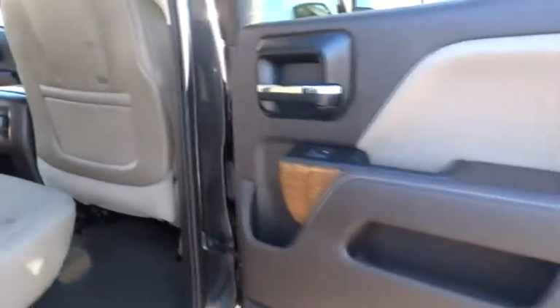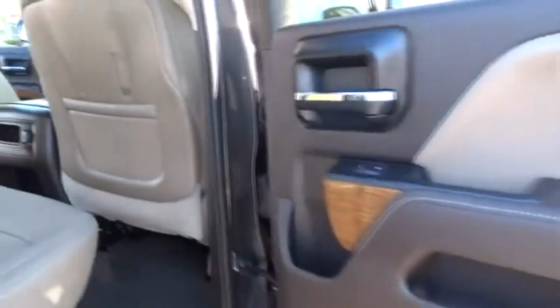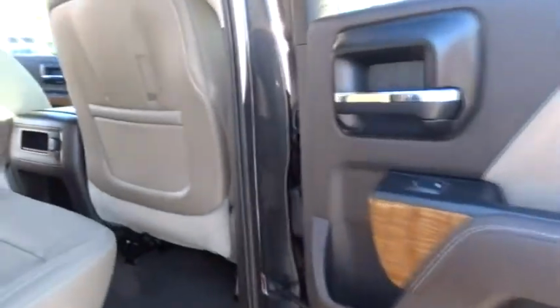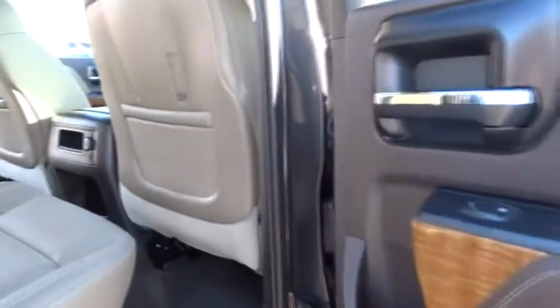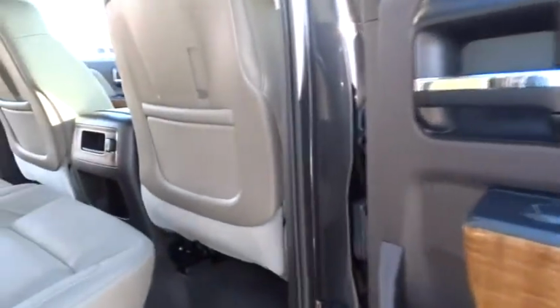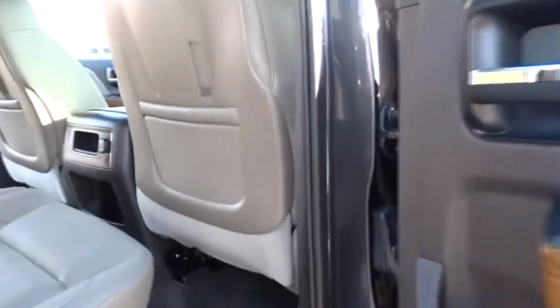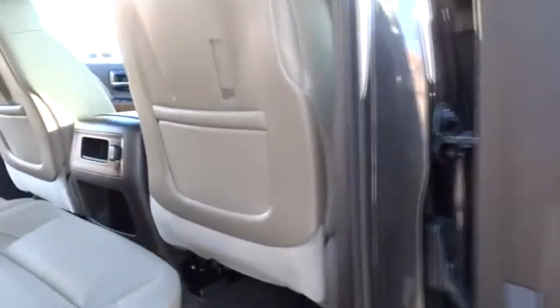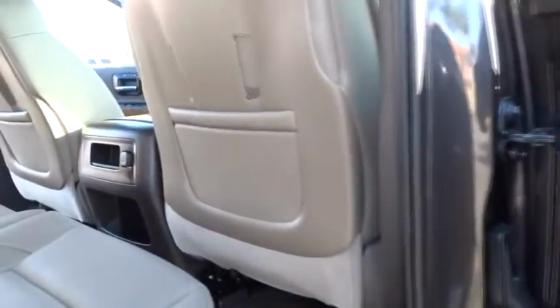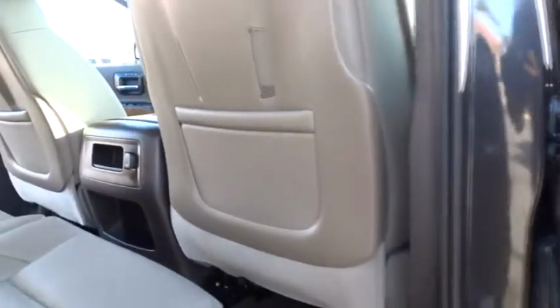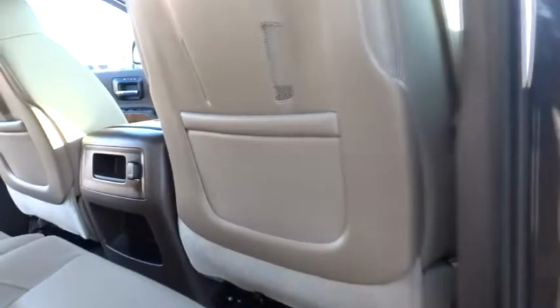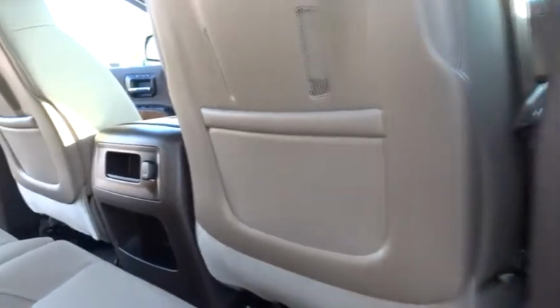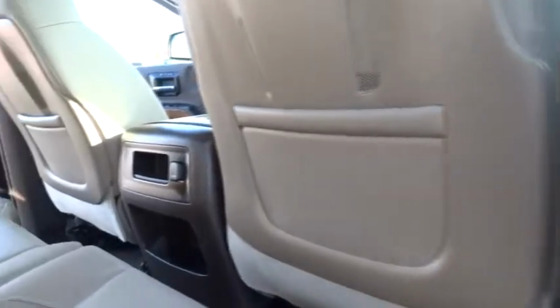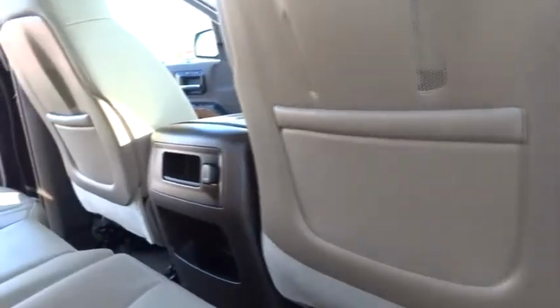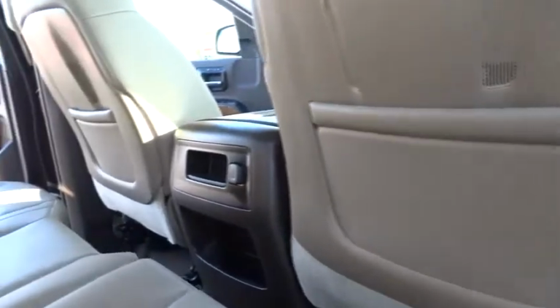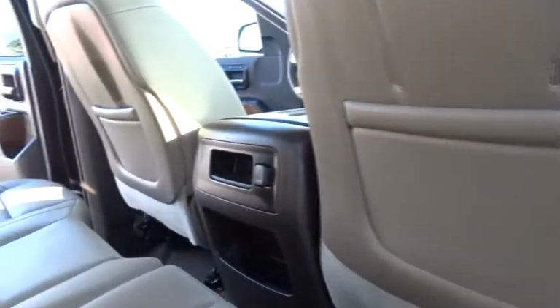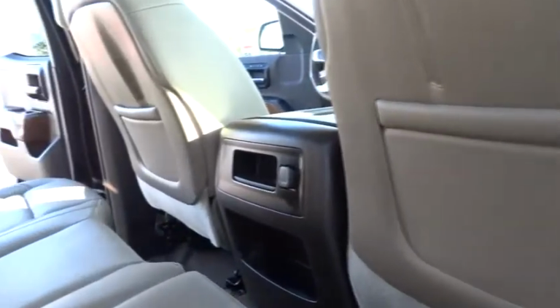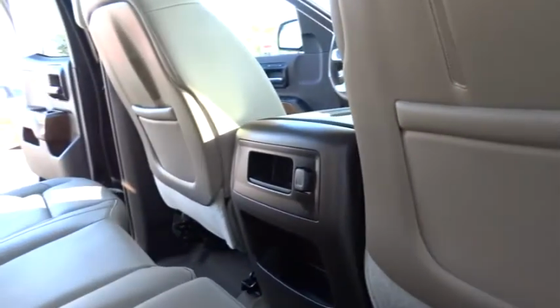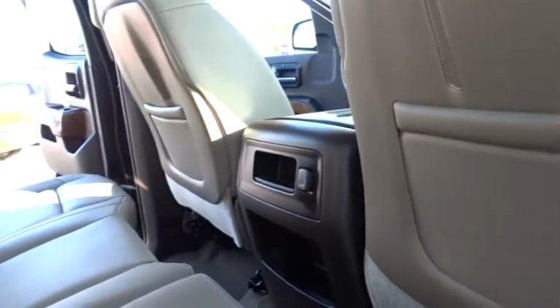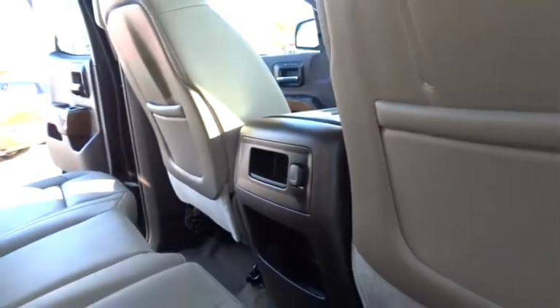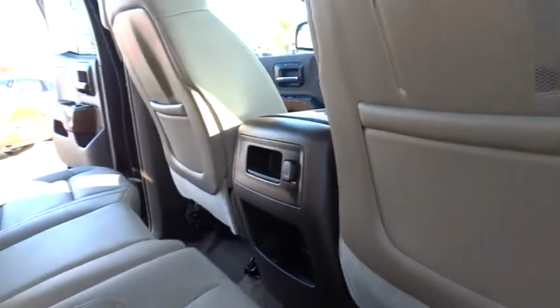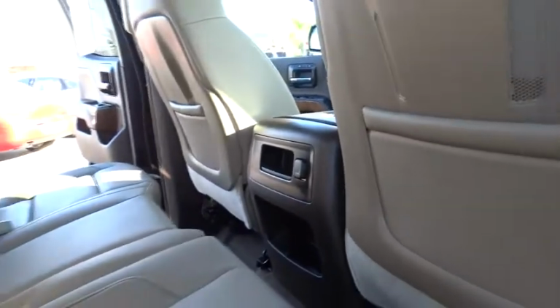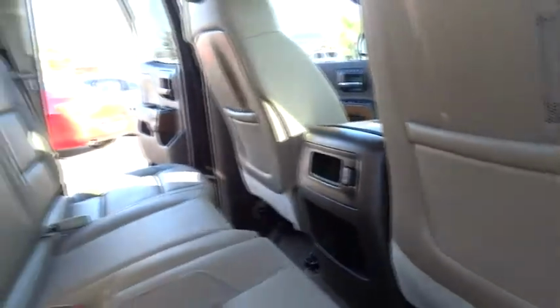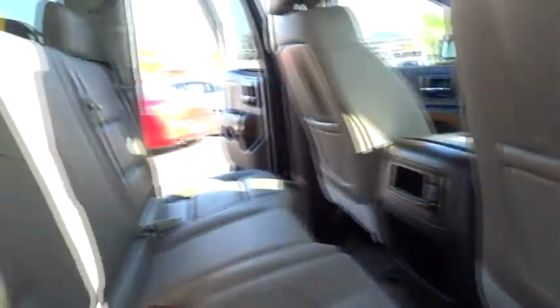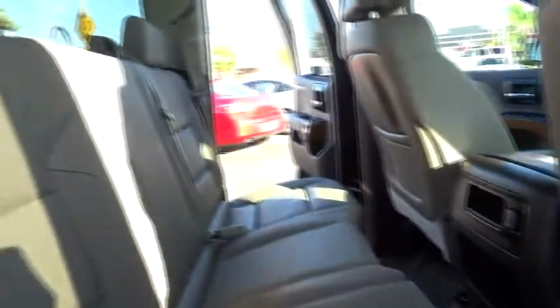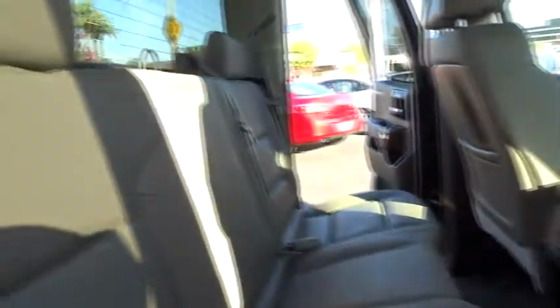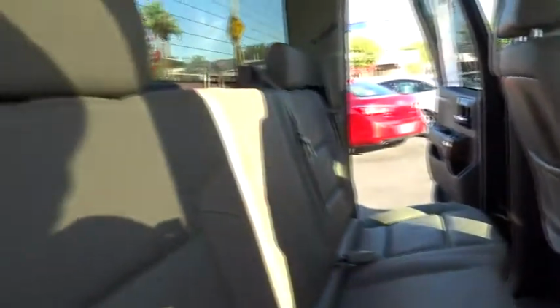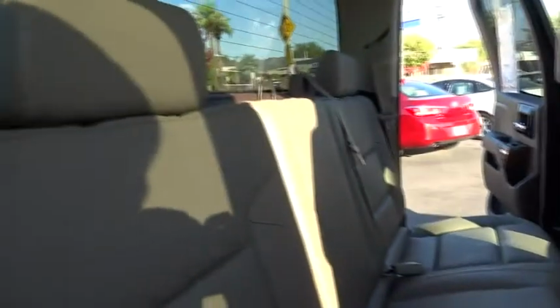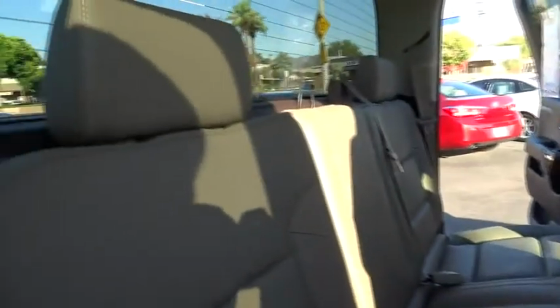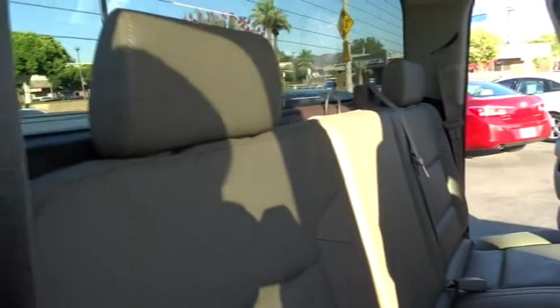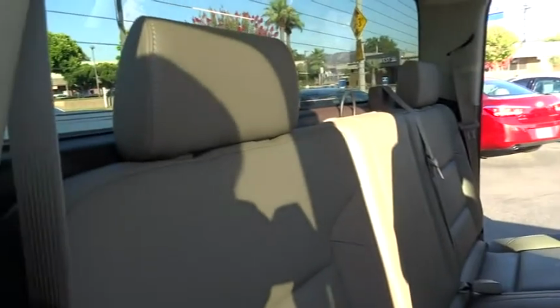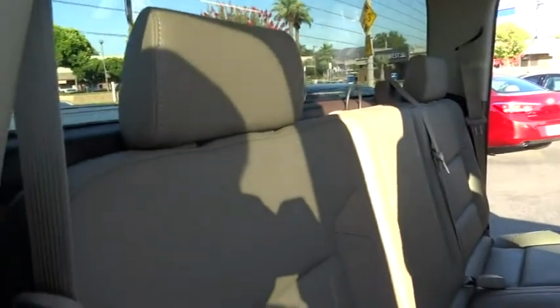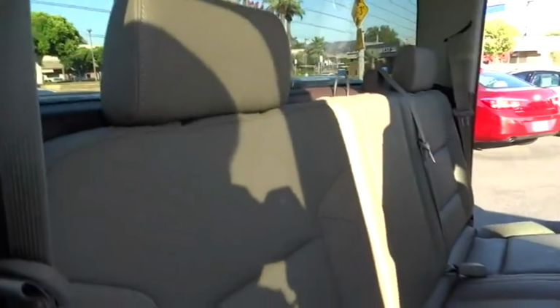Power door locks, power windows, fog lights. A vehicle like this doesn't come along every day. Come in and get it before someone else does.